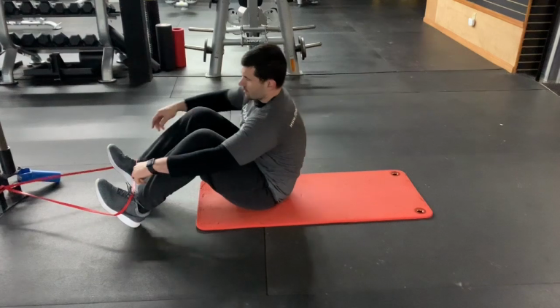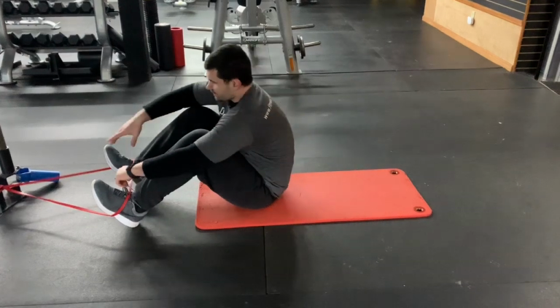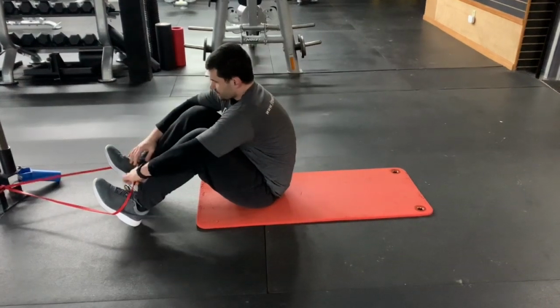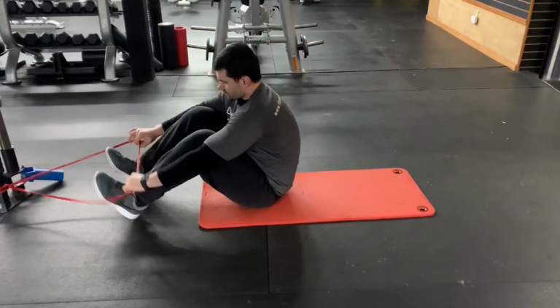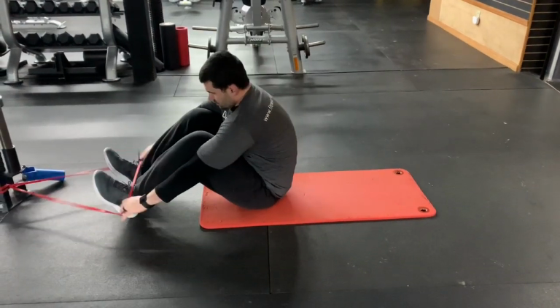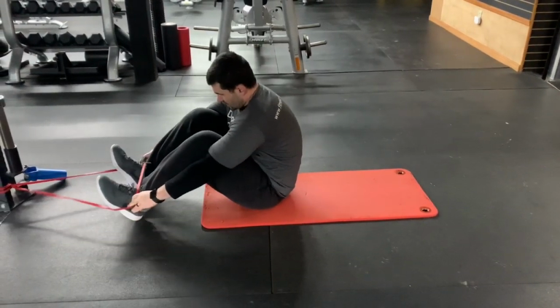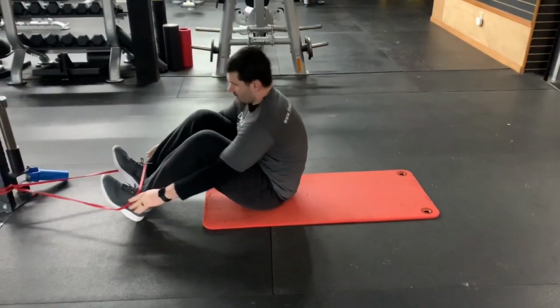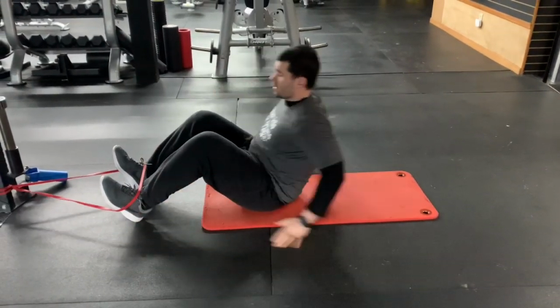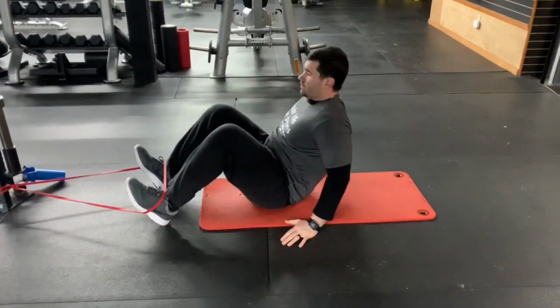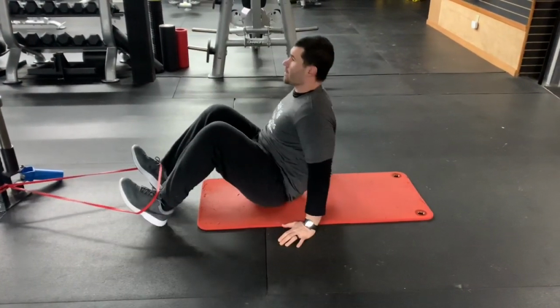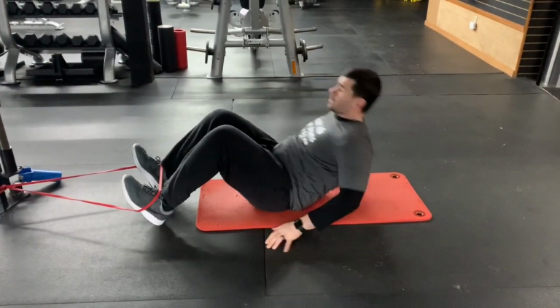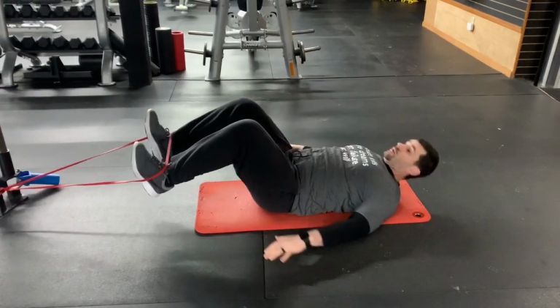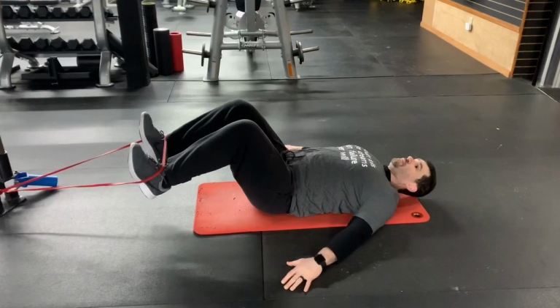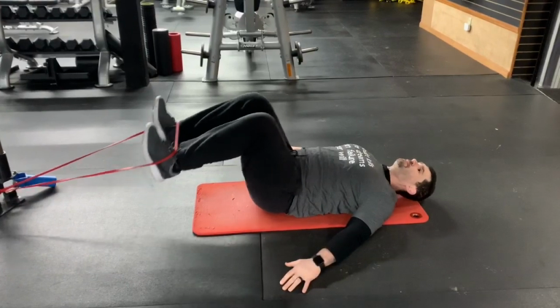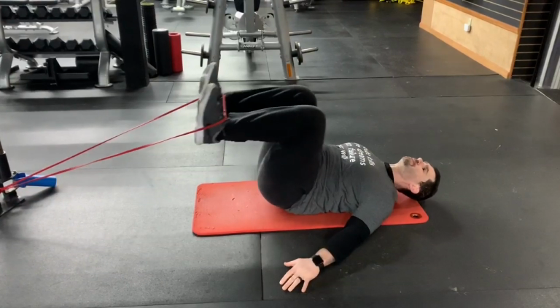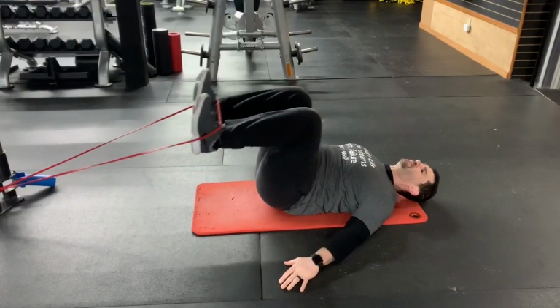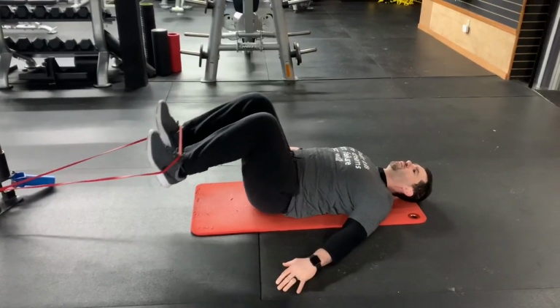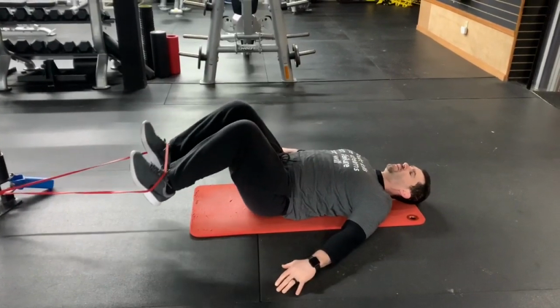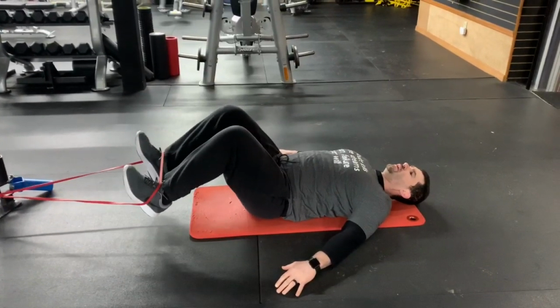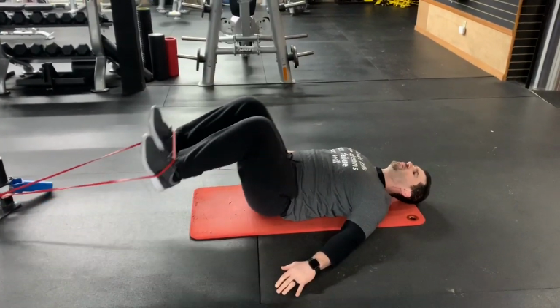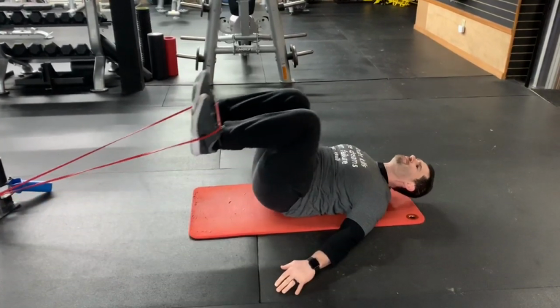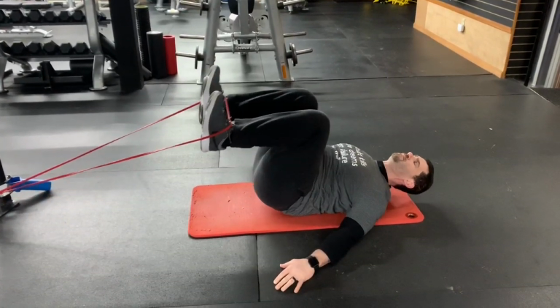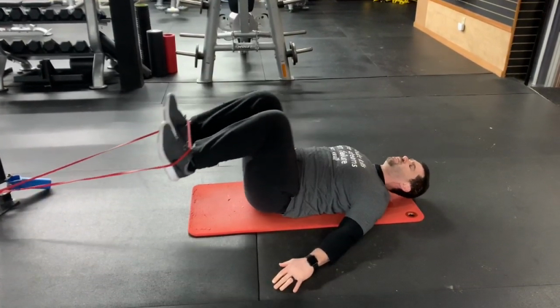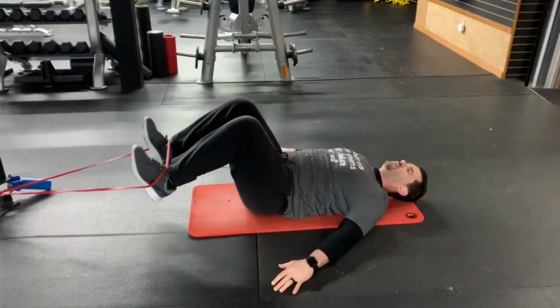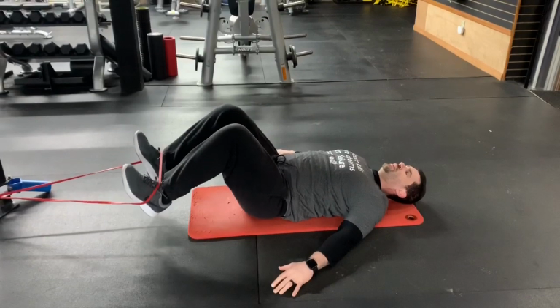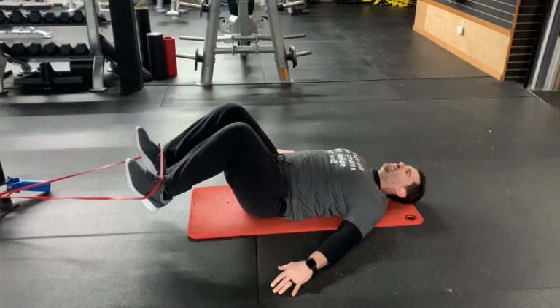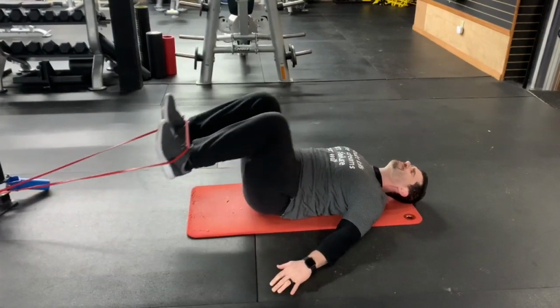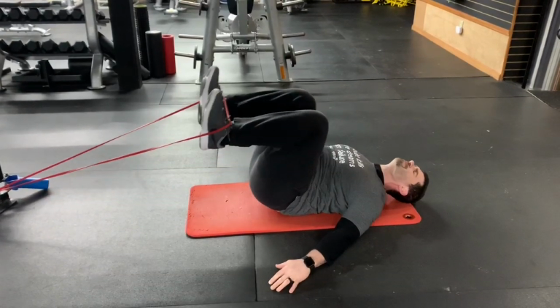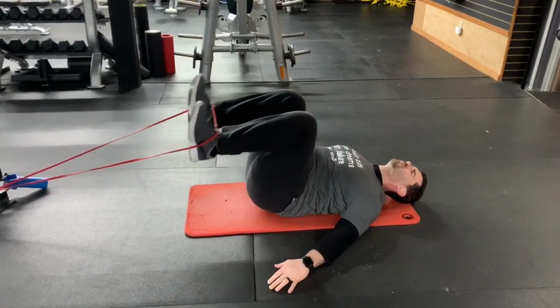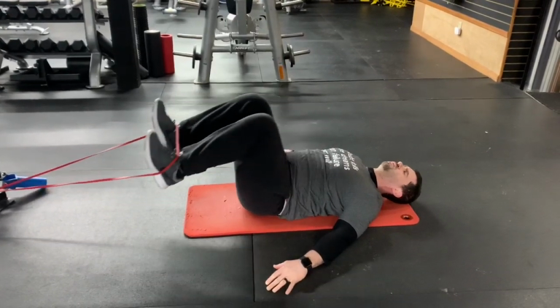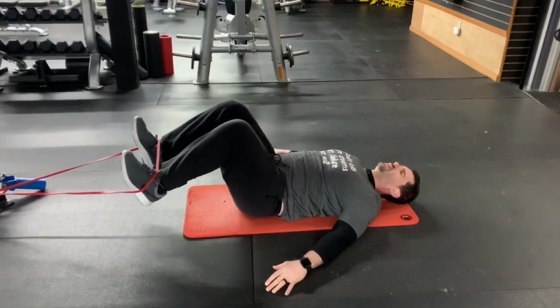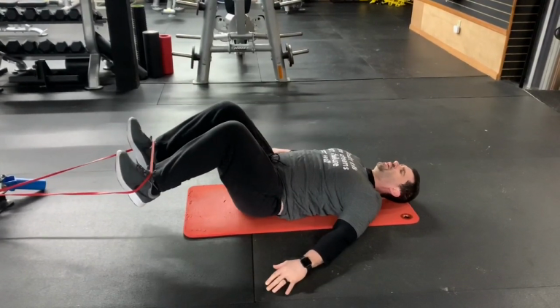With a secure band, hook the band around your ankles. Scooch your butt back so you get some tension. If there's not enough tension, scooch back a little bit more. Pull your knees towards your chest using your lower abs. Breathe out as you do this.